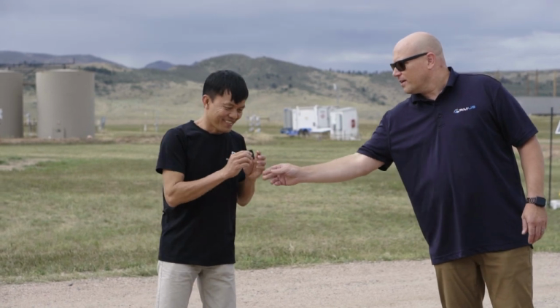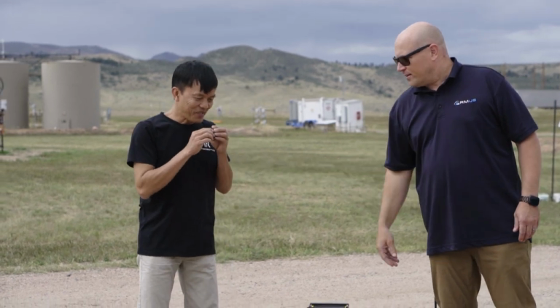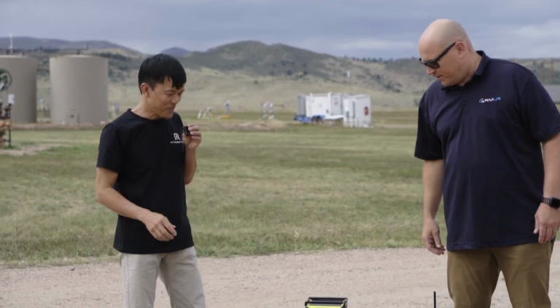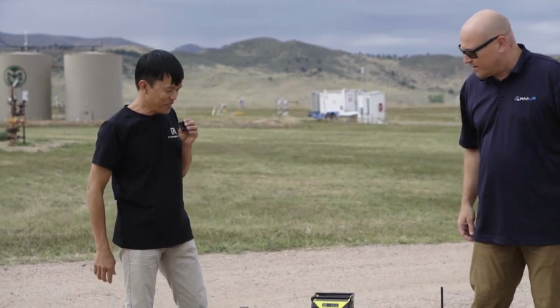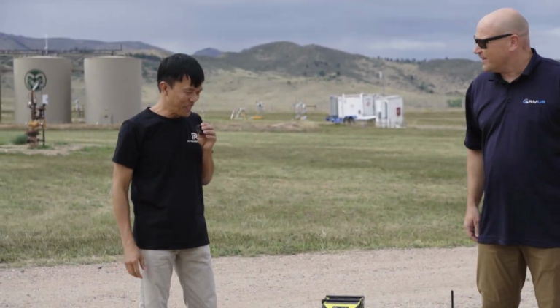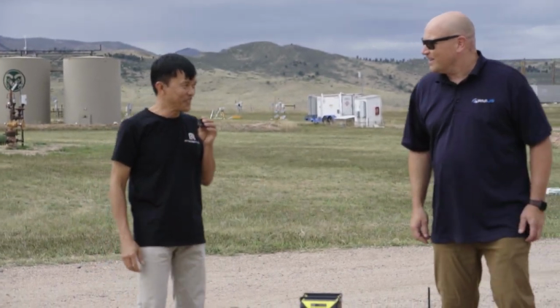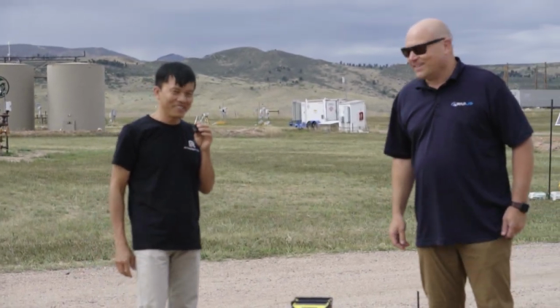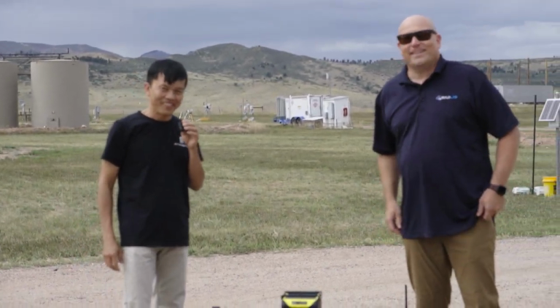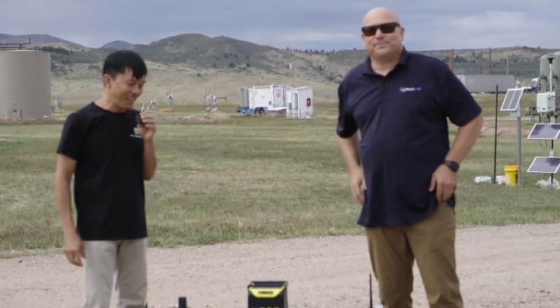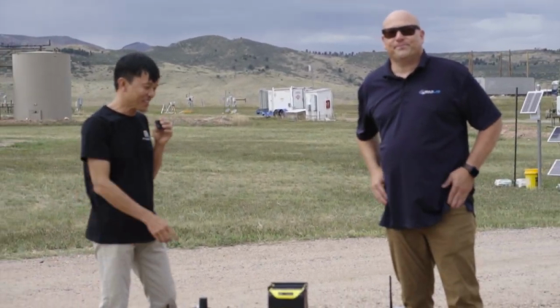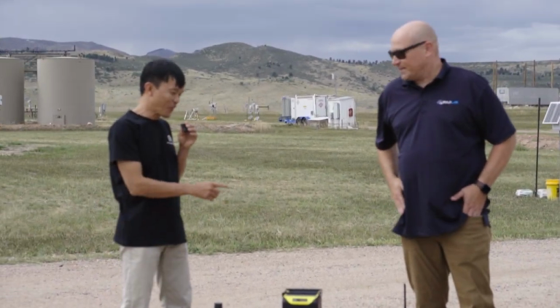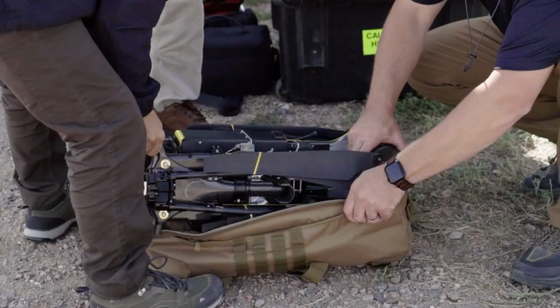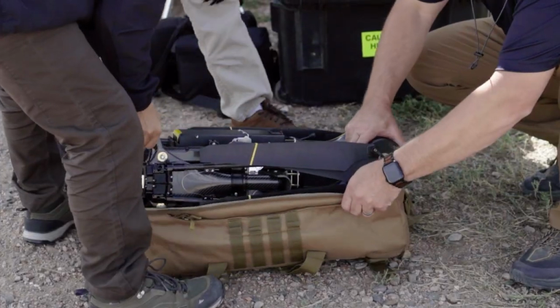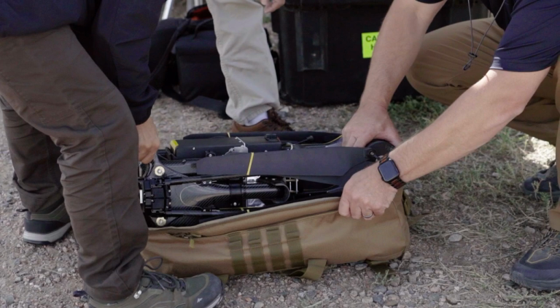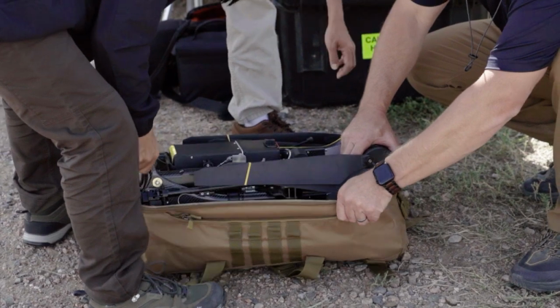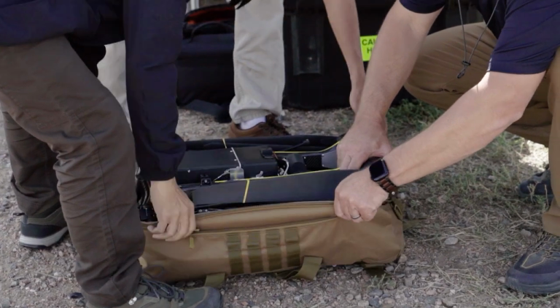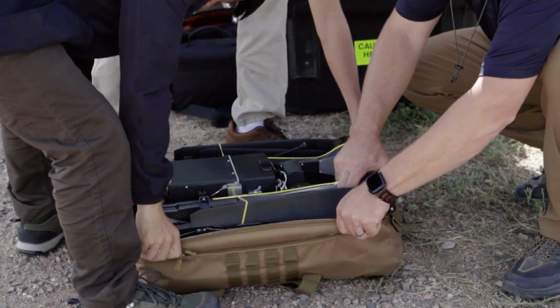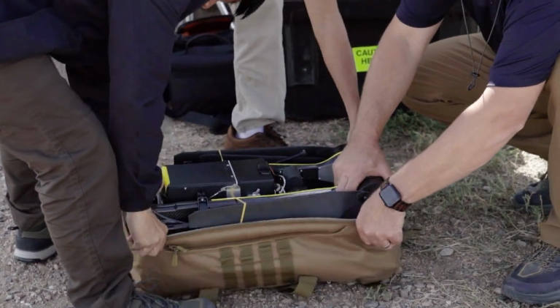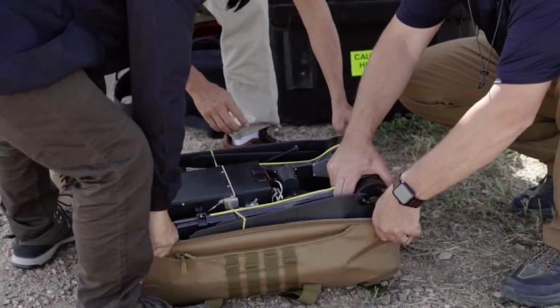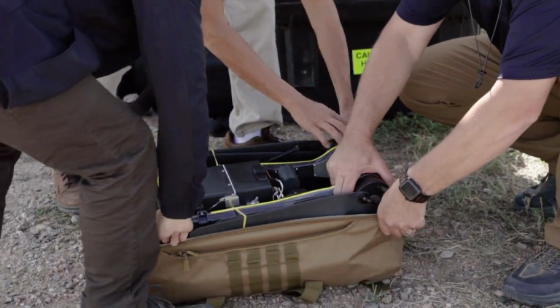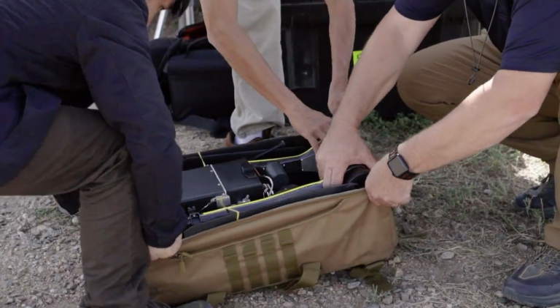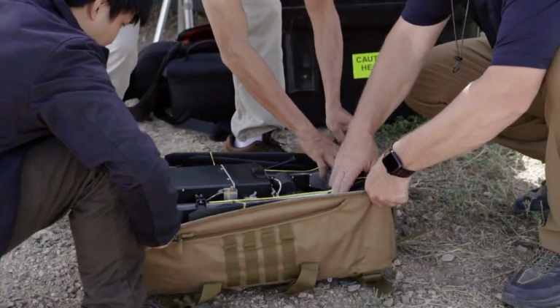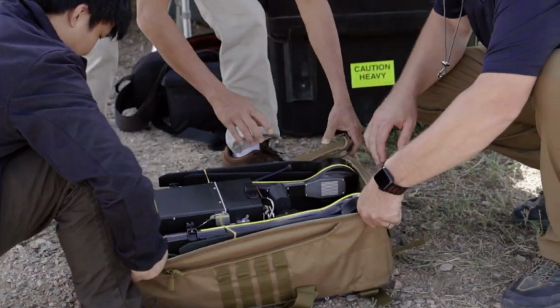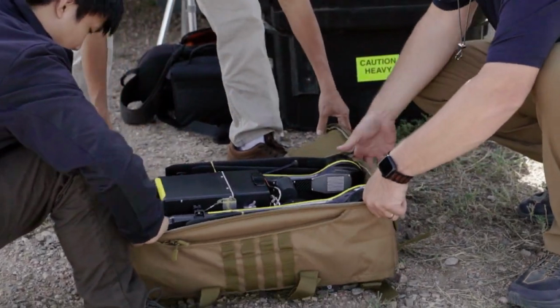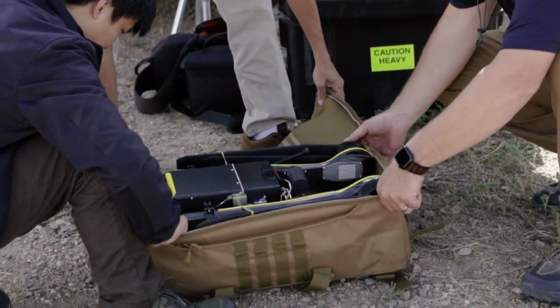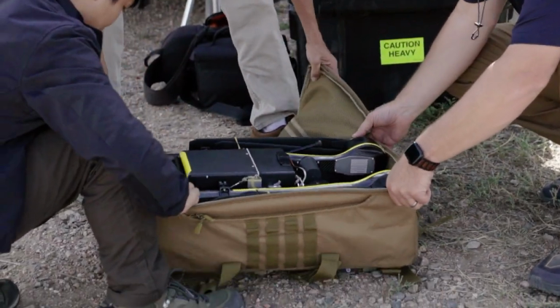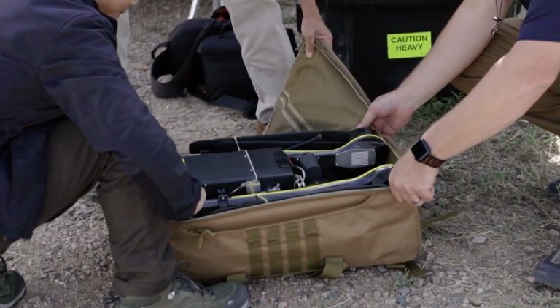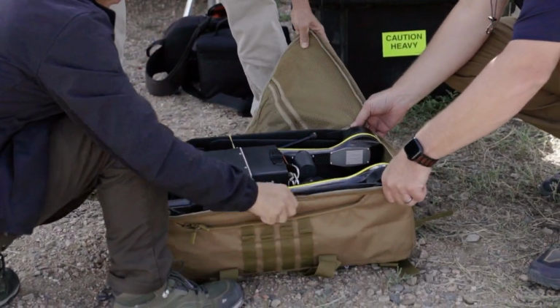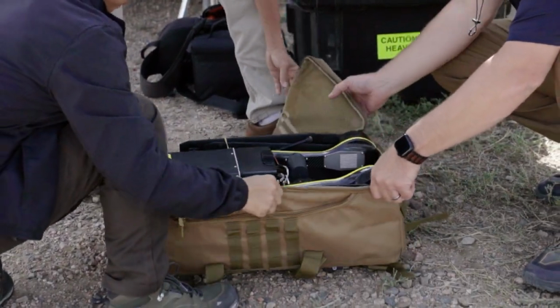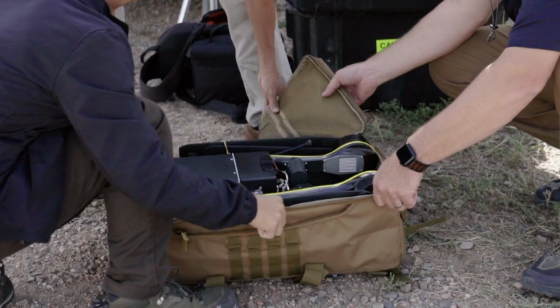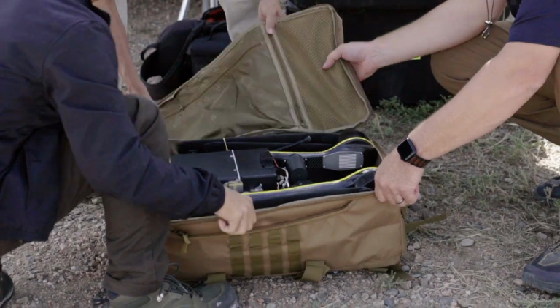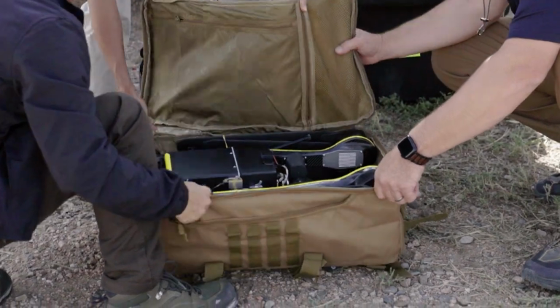Thank you very much, JT, for getting me here. HERA is the world's only drone that can fit into a backpack of this size, and at the same time it has the capacity of a heavy lifter.